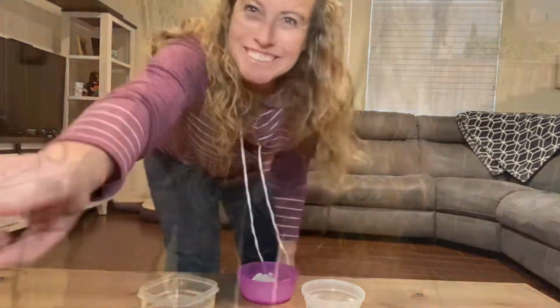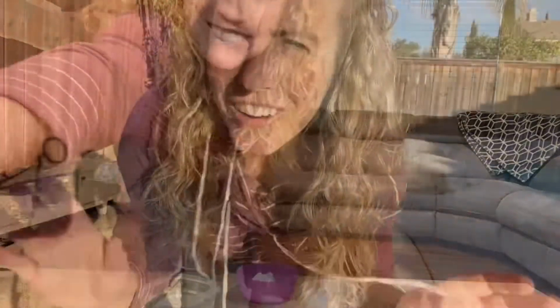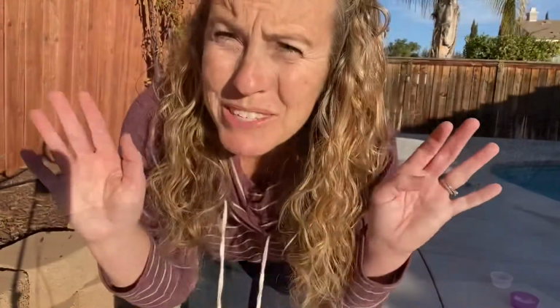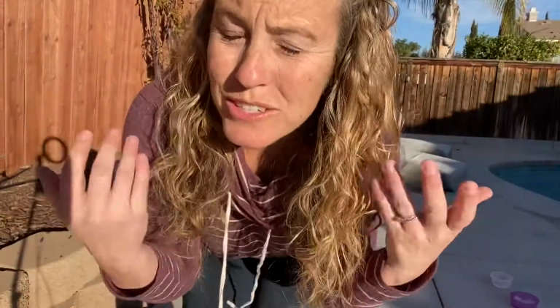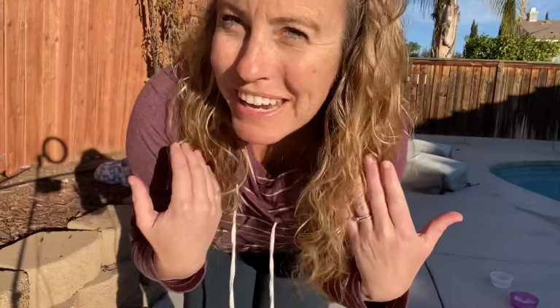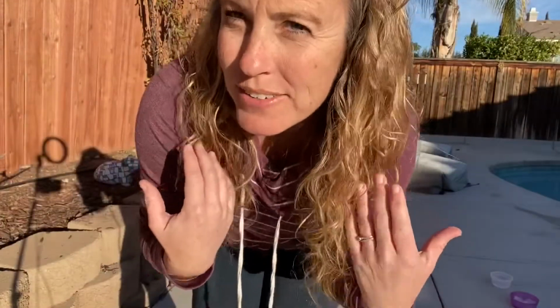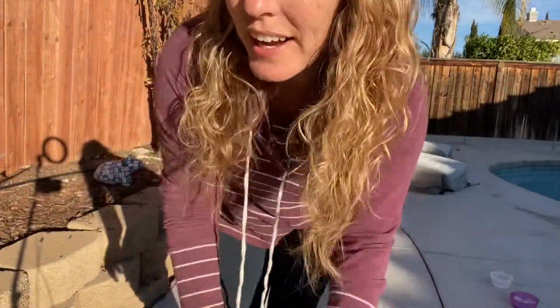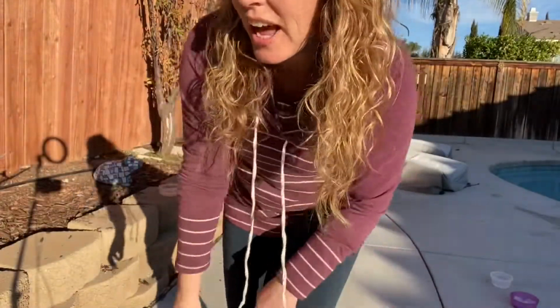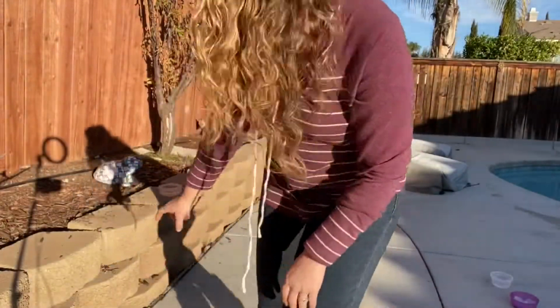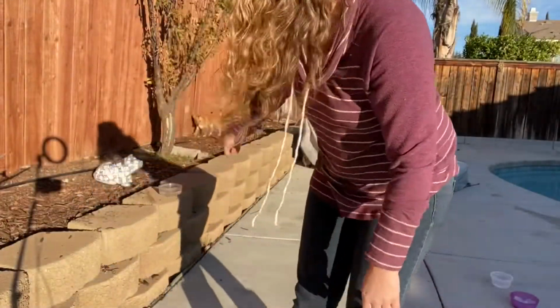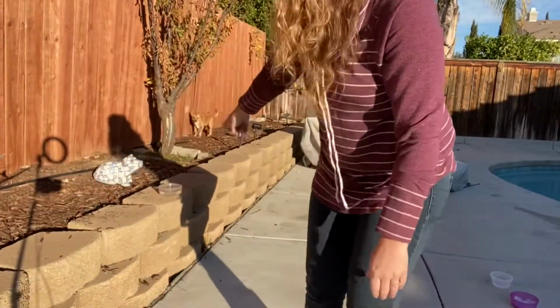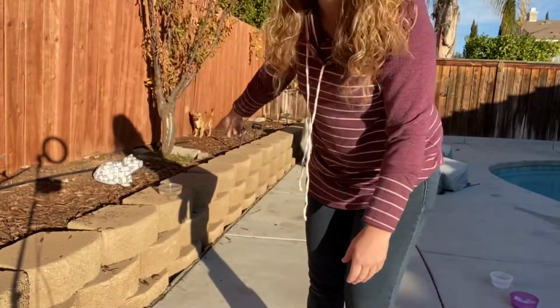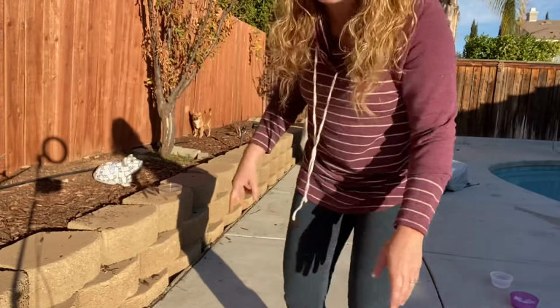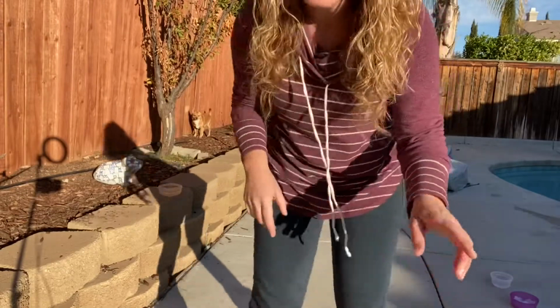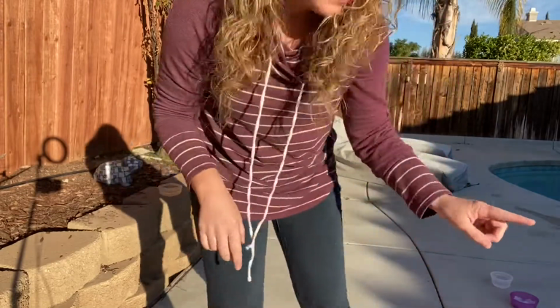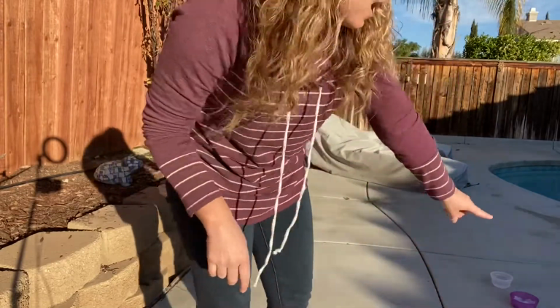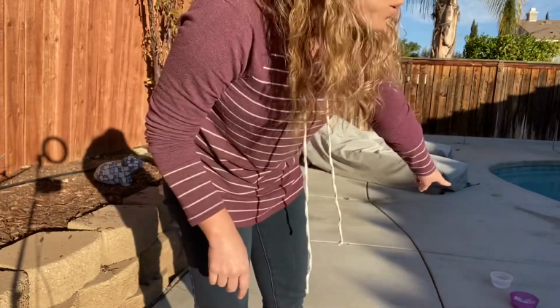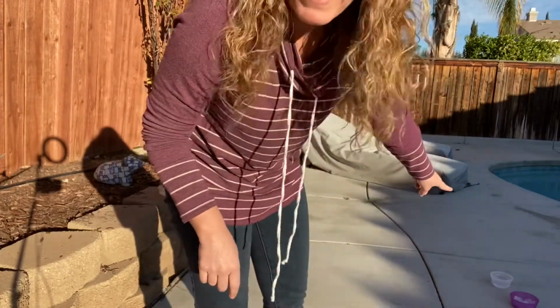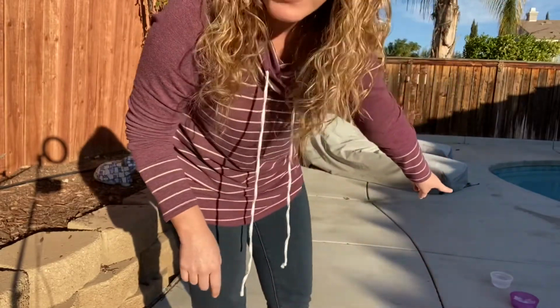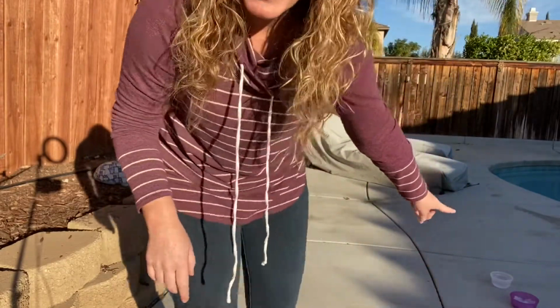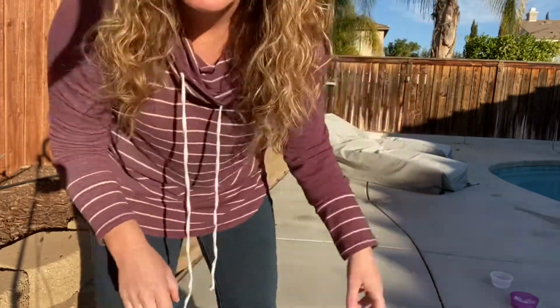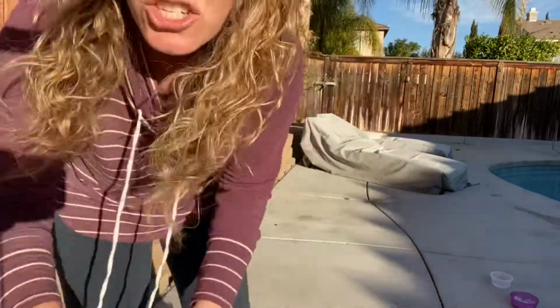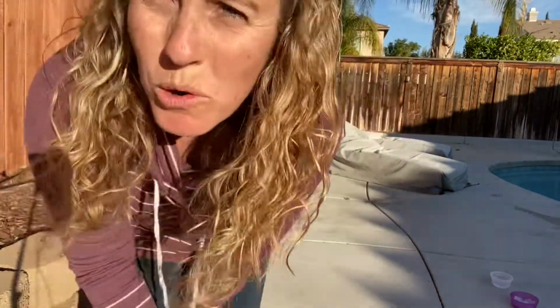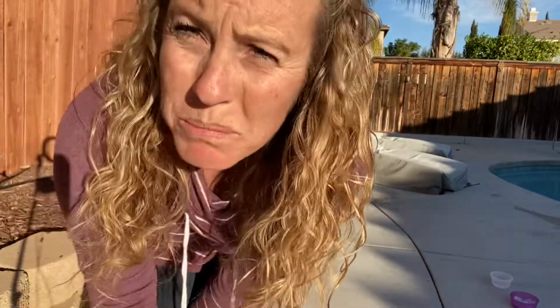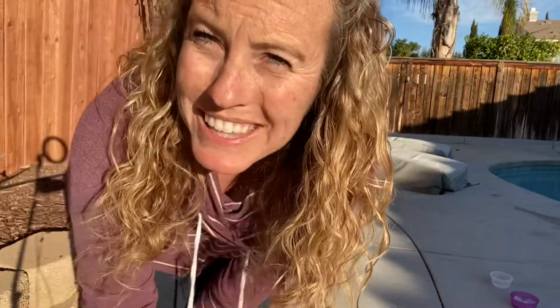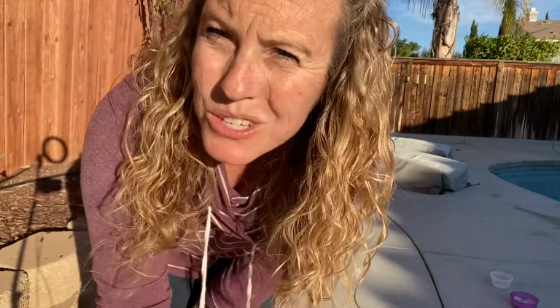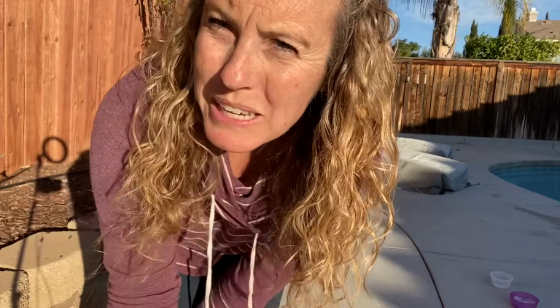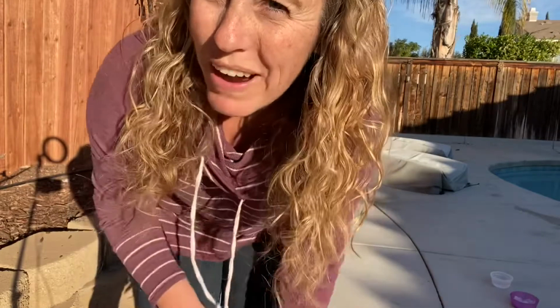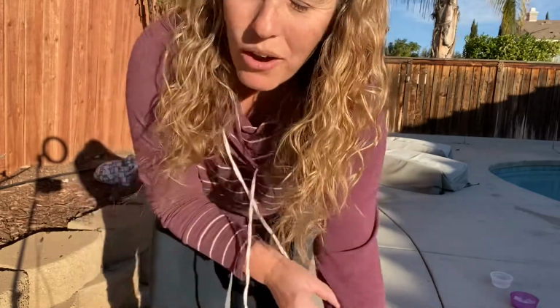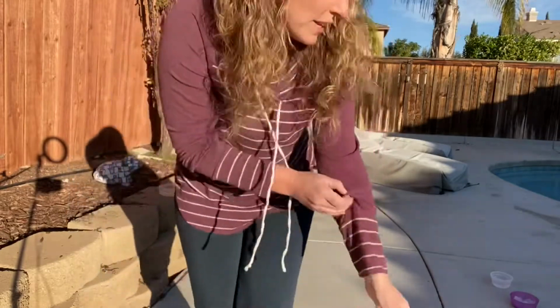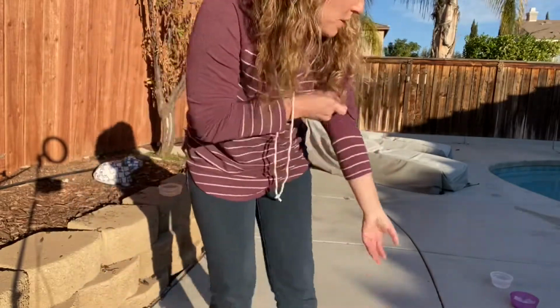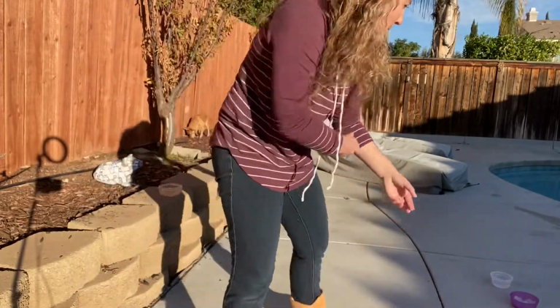All right, boys and girls, I made it outside, and I have one cup sitting in the sun and one in the shade. So I'm going to place the ice cubes in it right now. Let's see what happens.